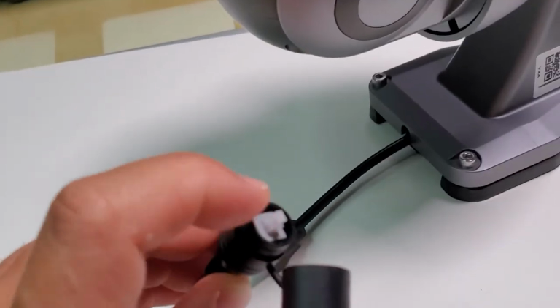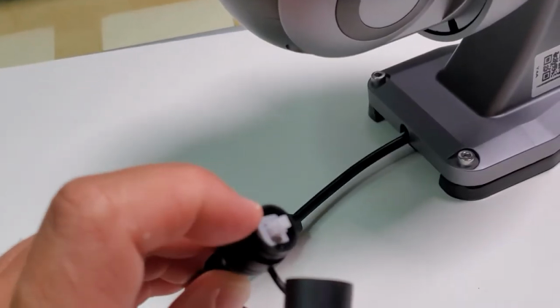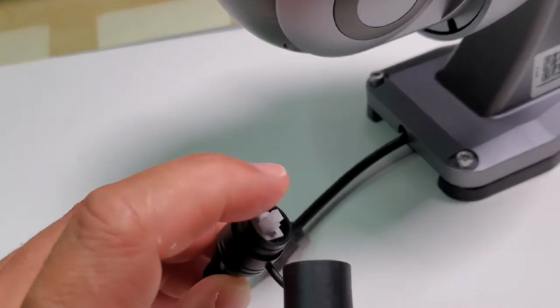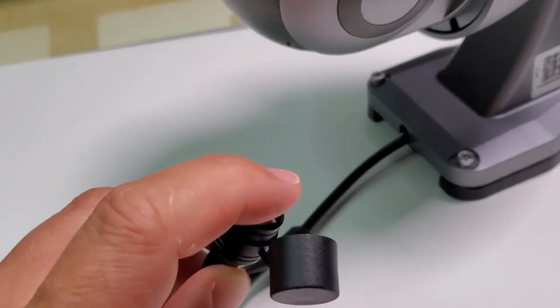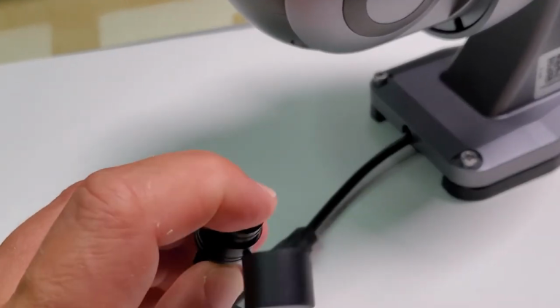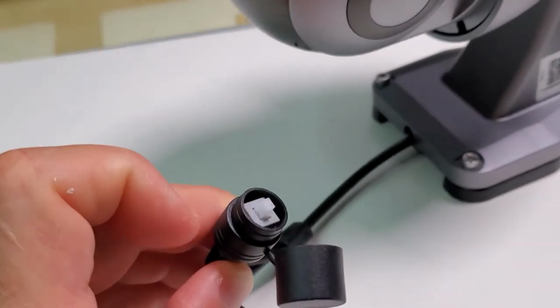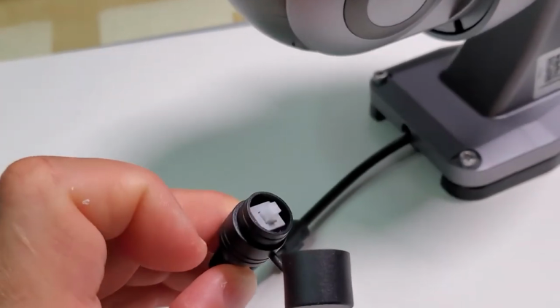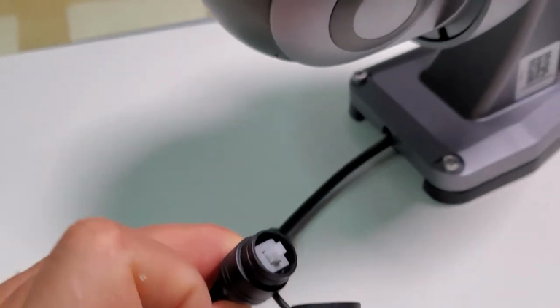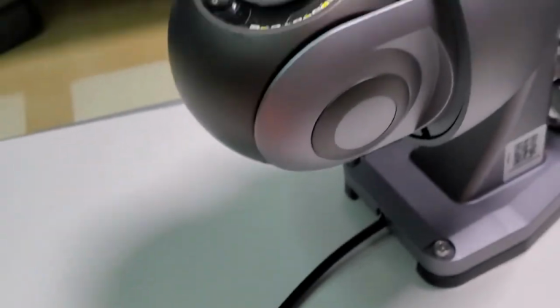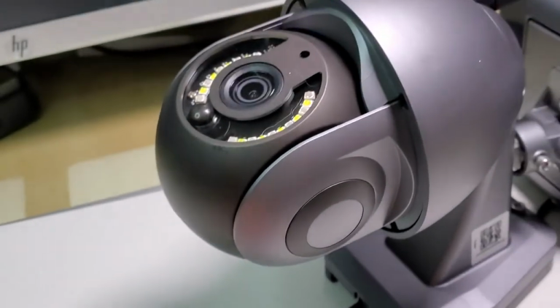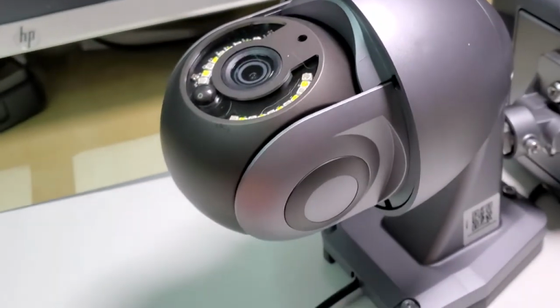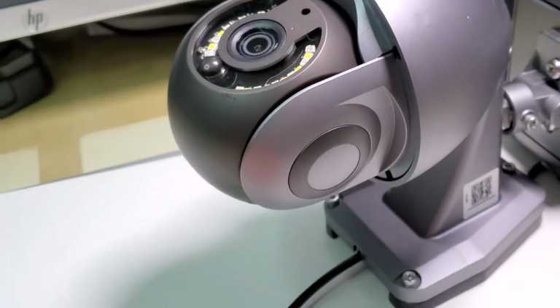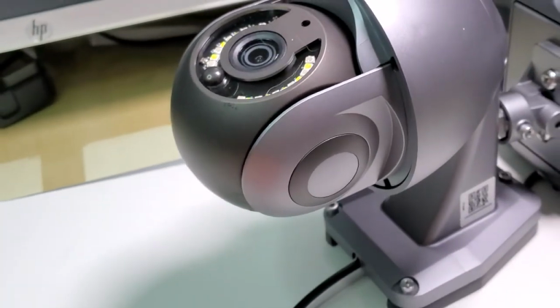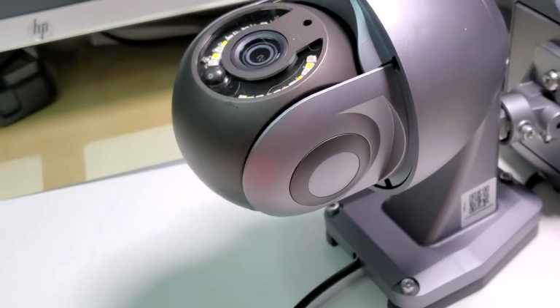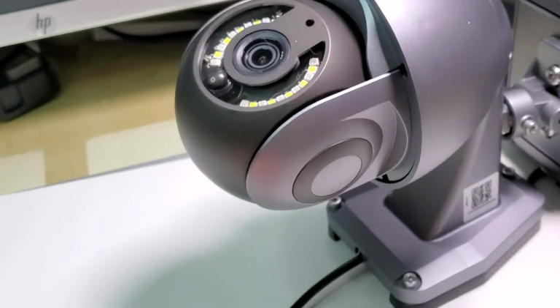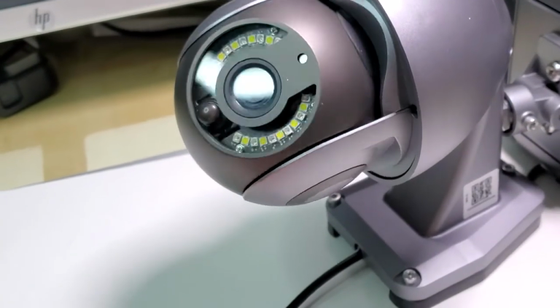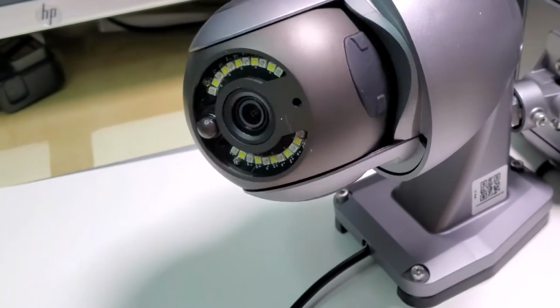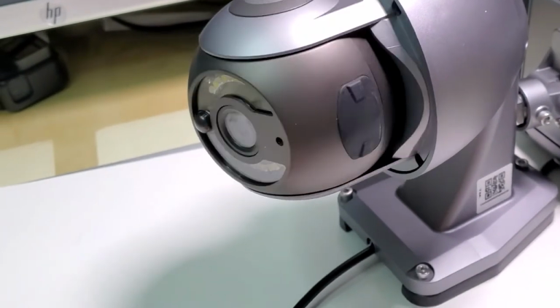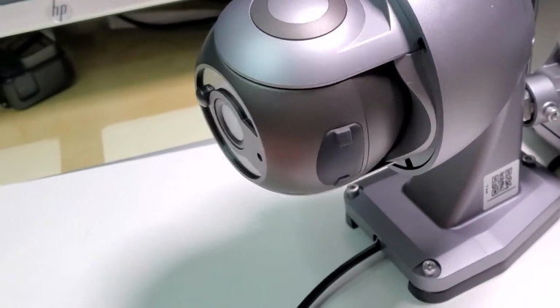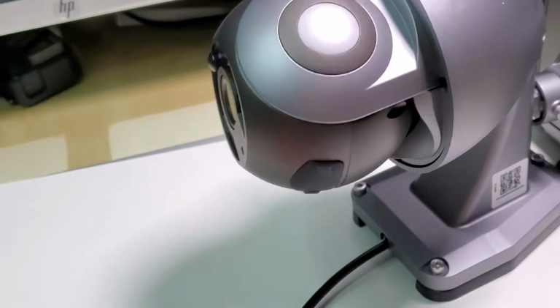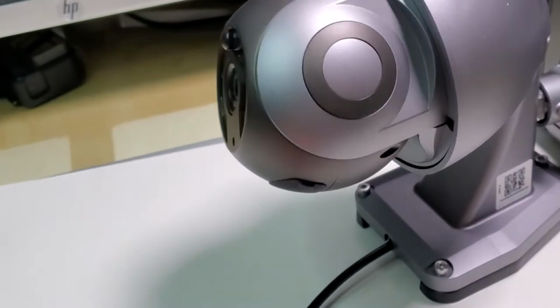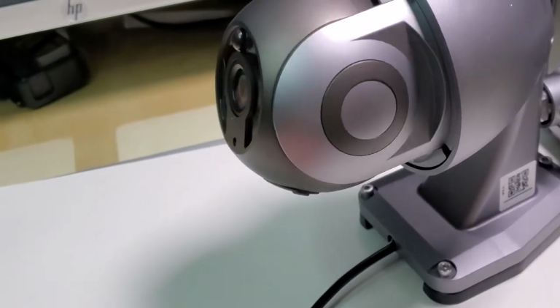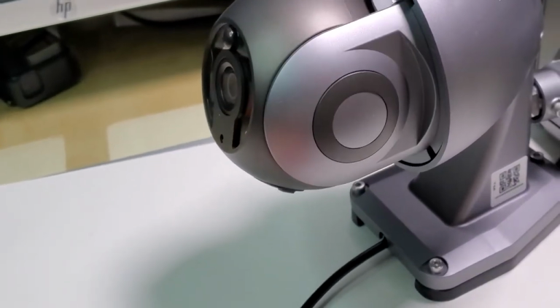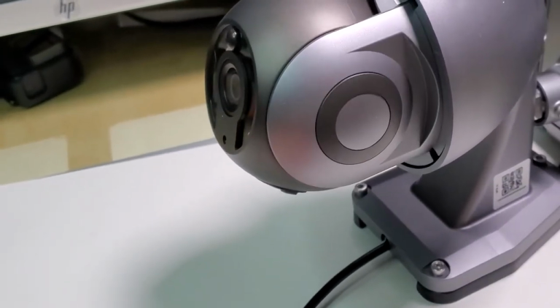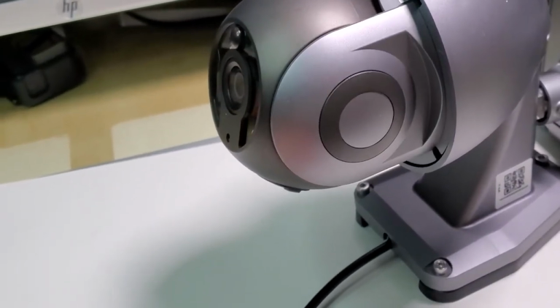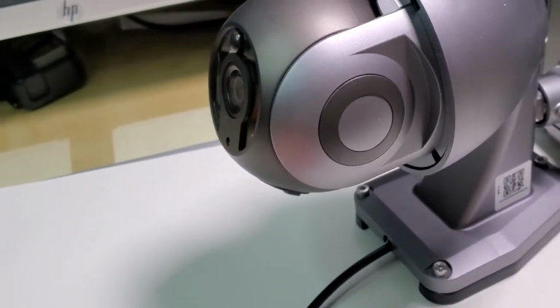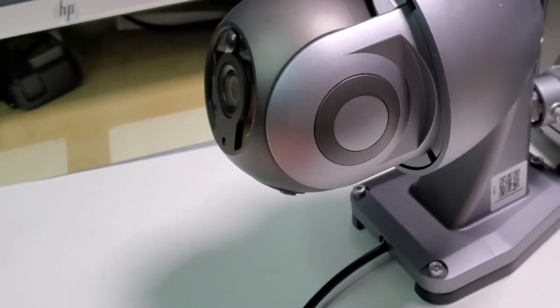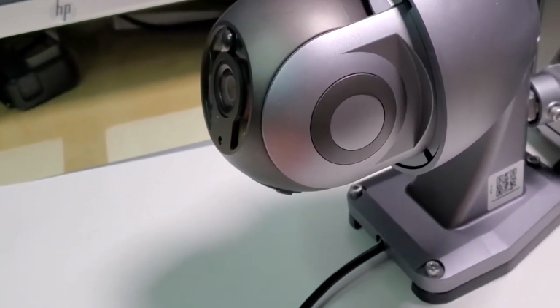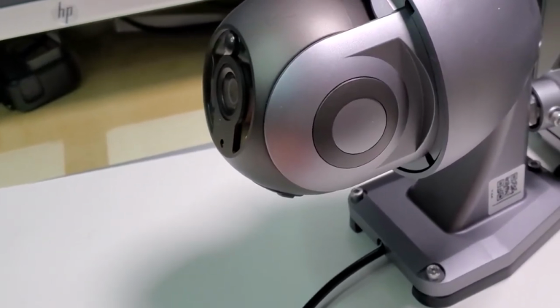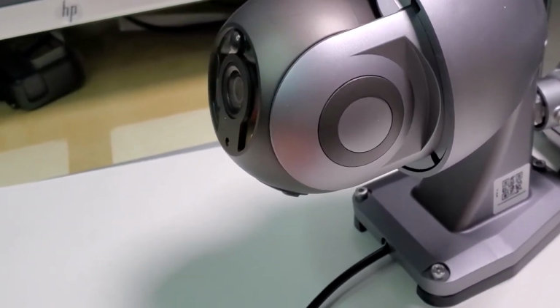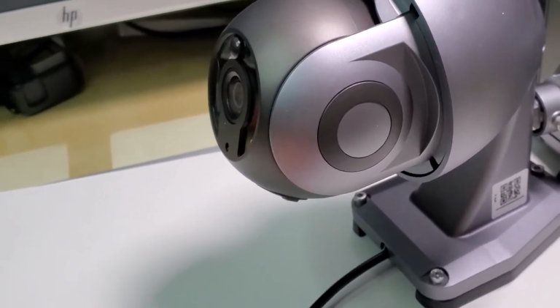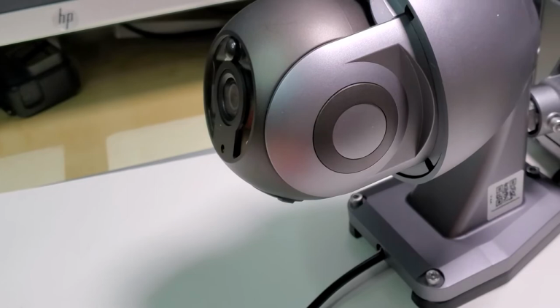When you turn the power on, you wait a couple of seconds and you will see the camera starting to rotate to get to the default position.